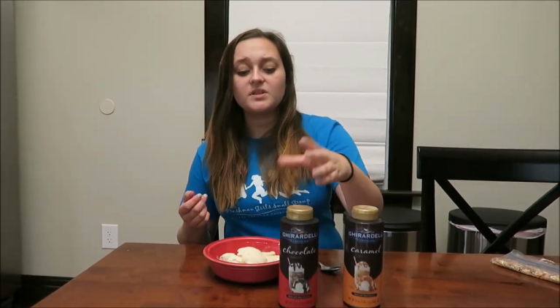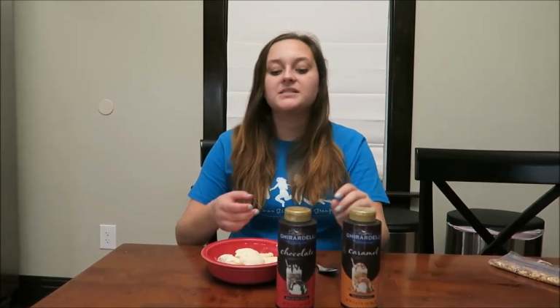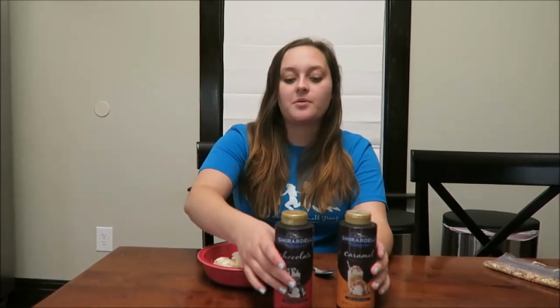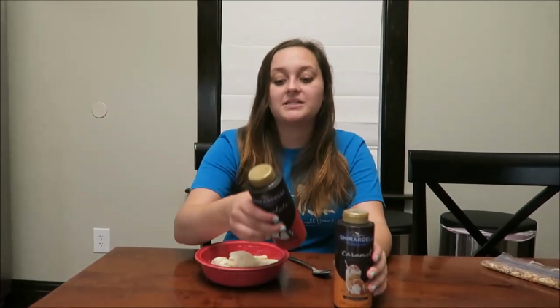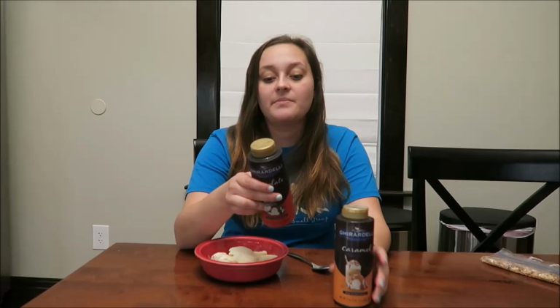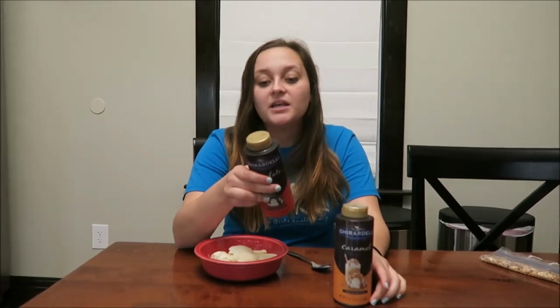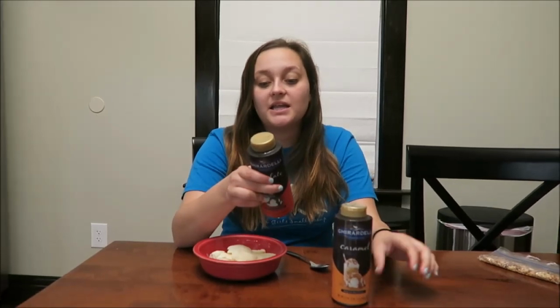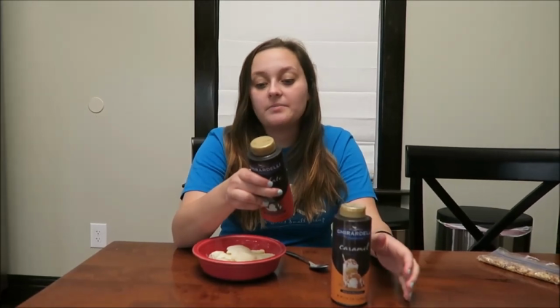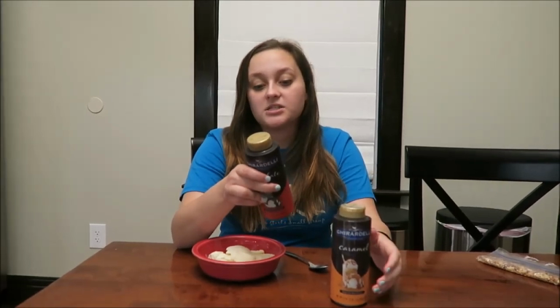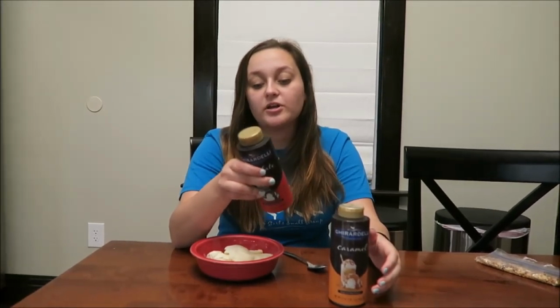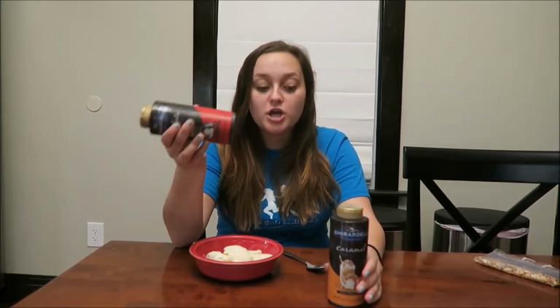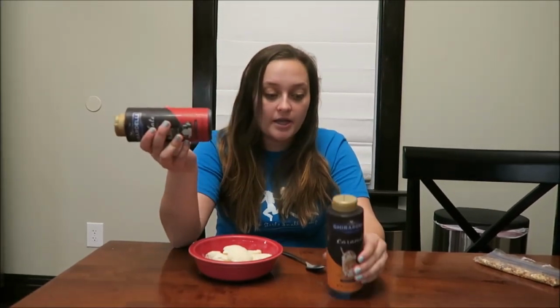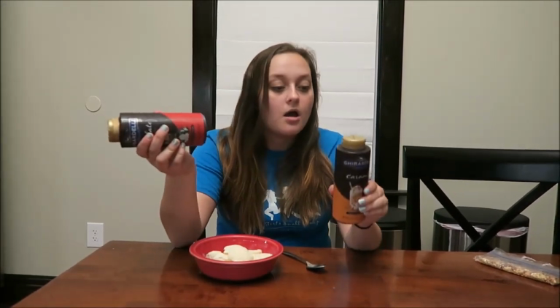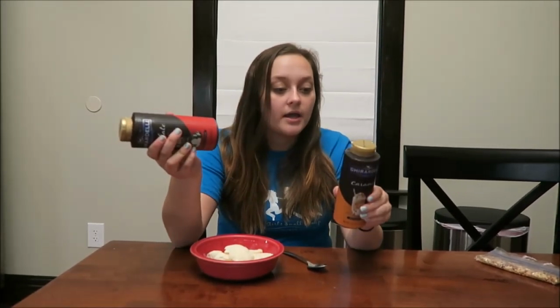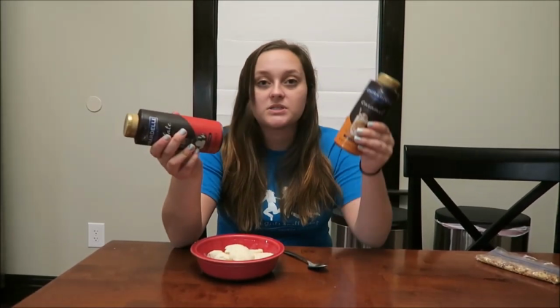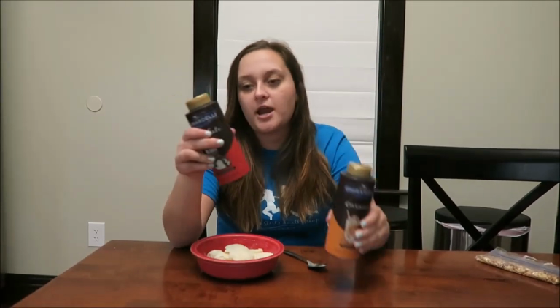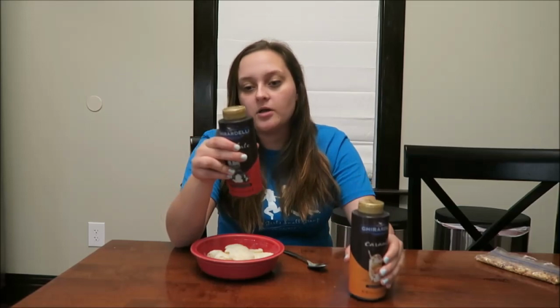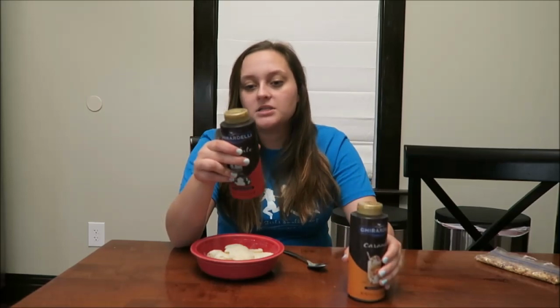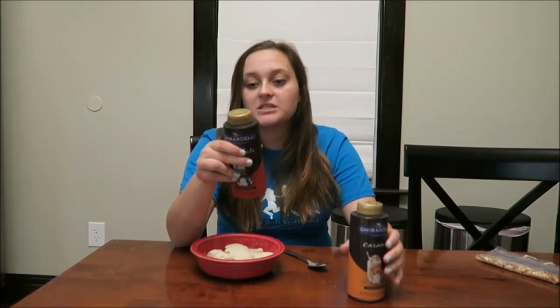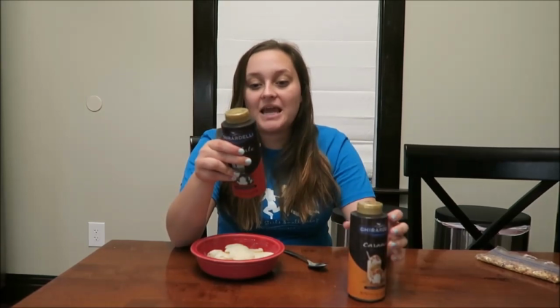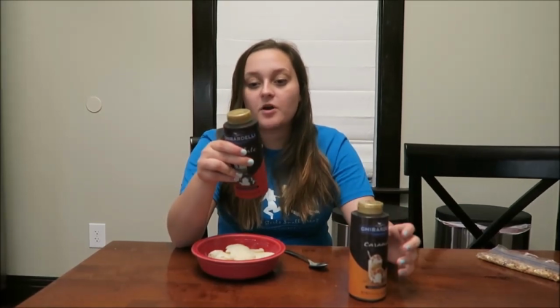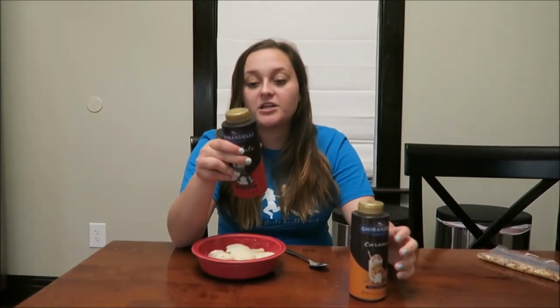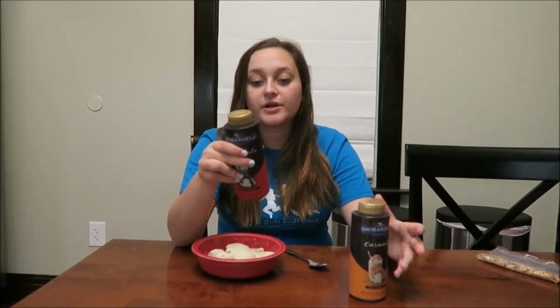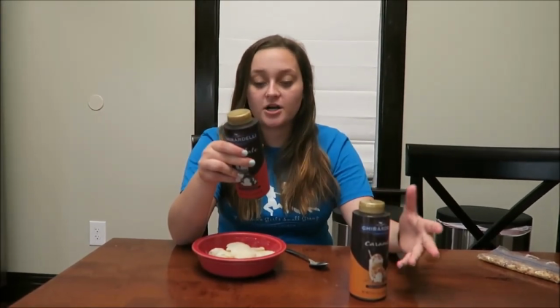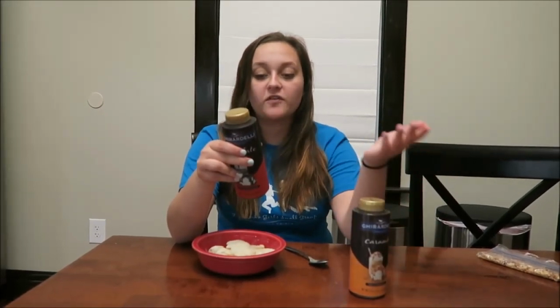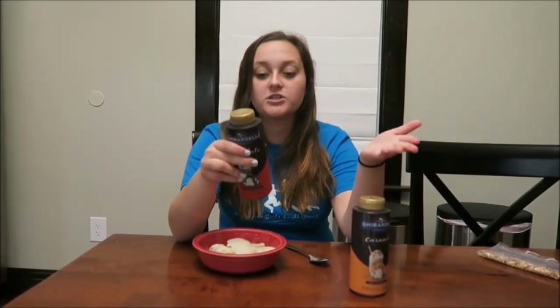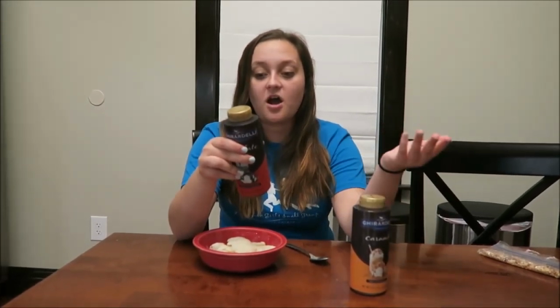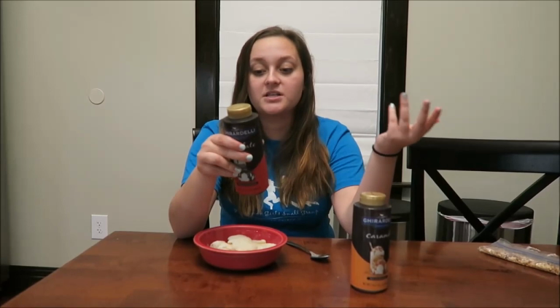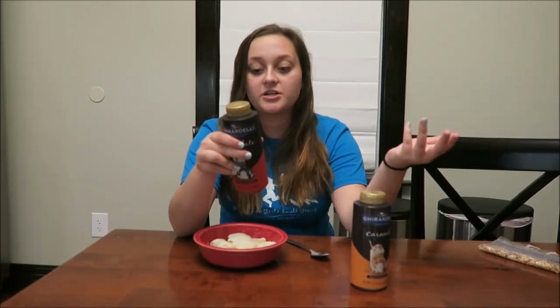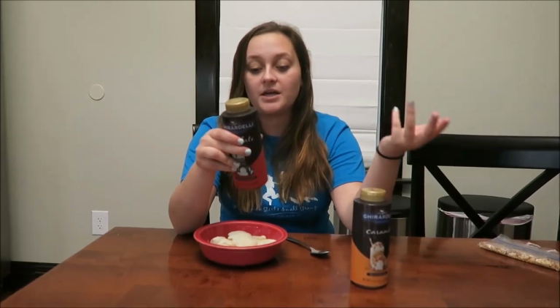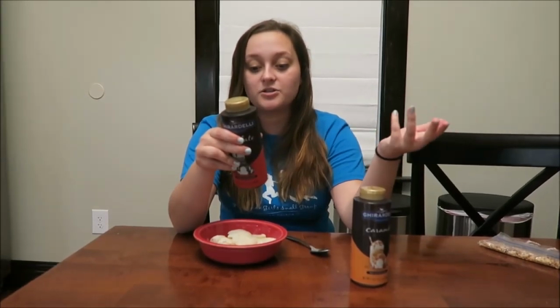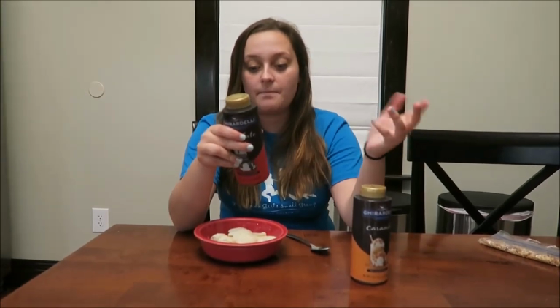The backs of both of them are basically the same. Ghirardelli premium sauce uses real chocolate, and this one says rich caramel, to deliver a smooth taste — the perfect finish for your drink or dessert. Perfect for milkshakes, coffee drinks, dessert topping, and ice cream topping.